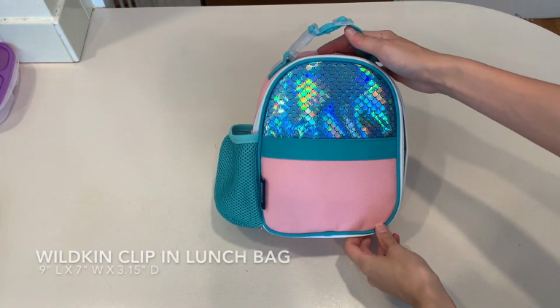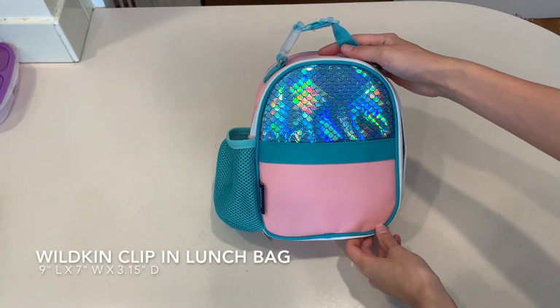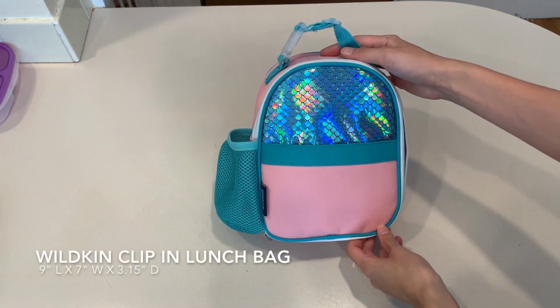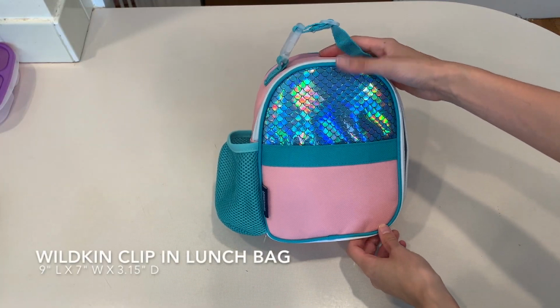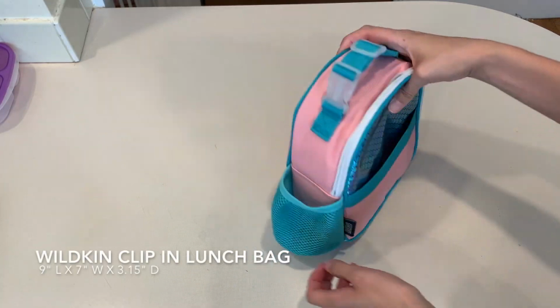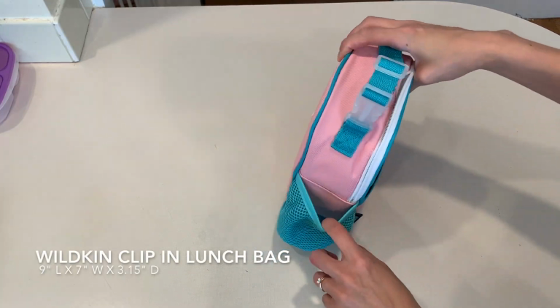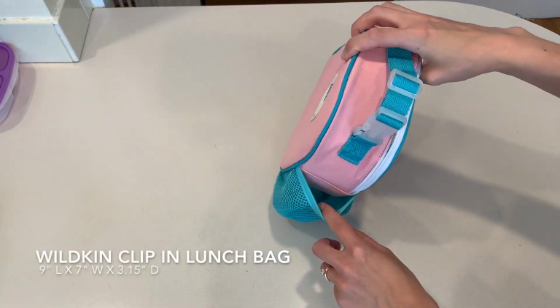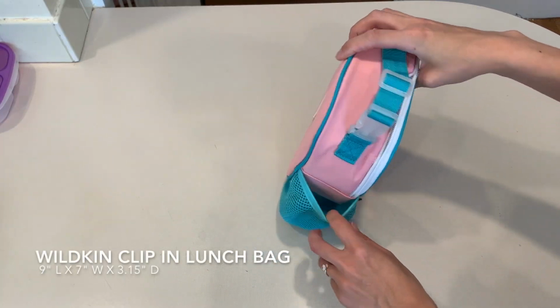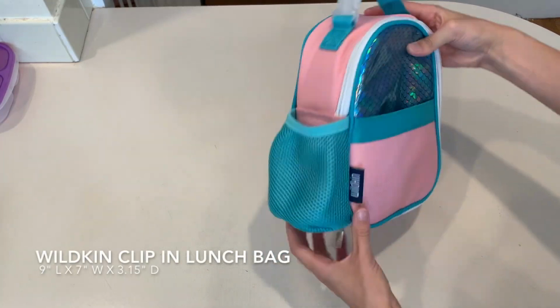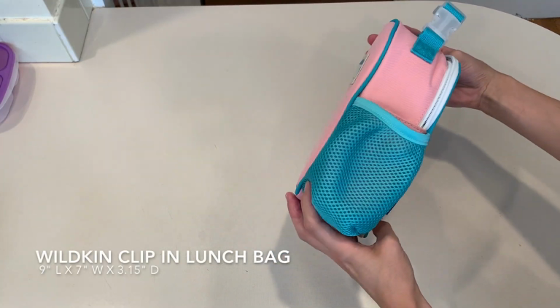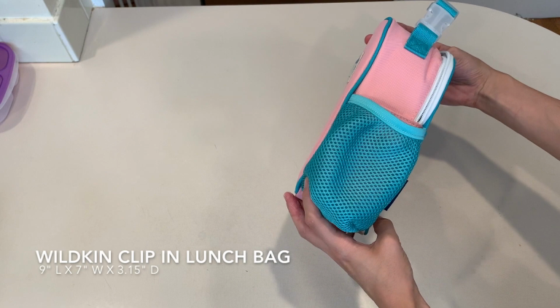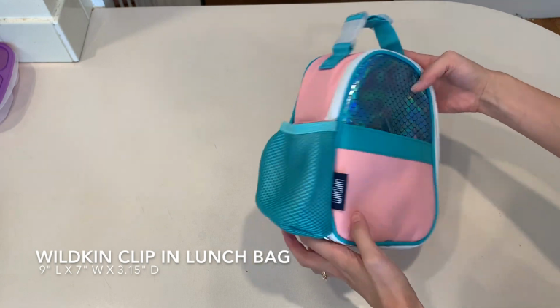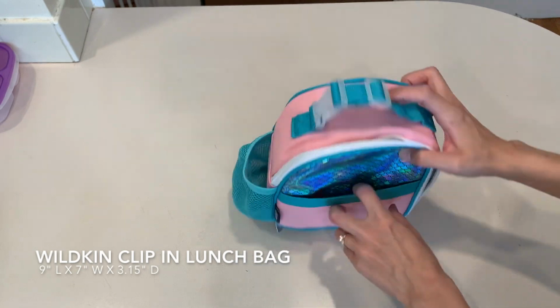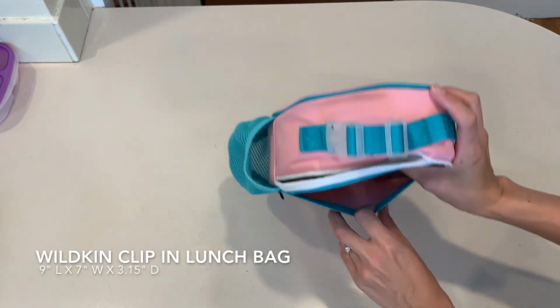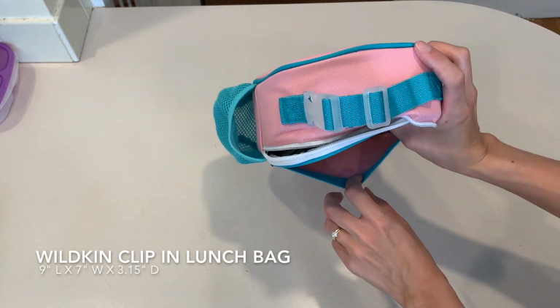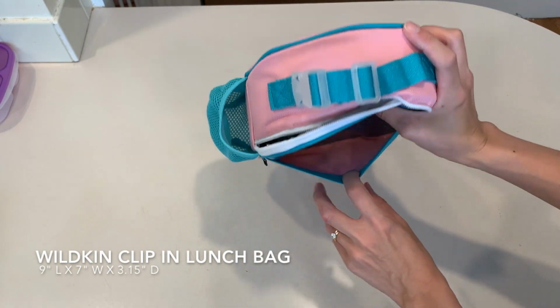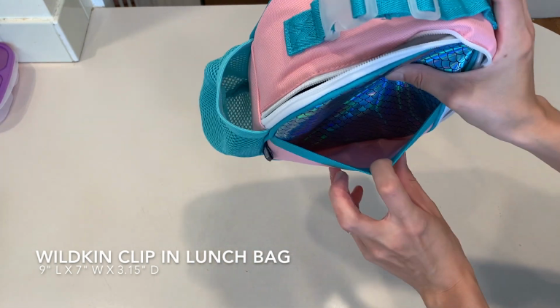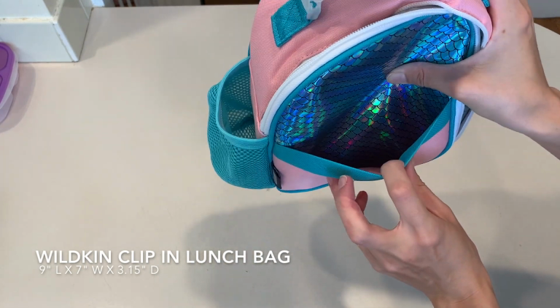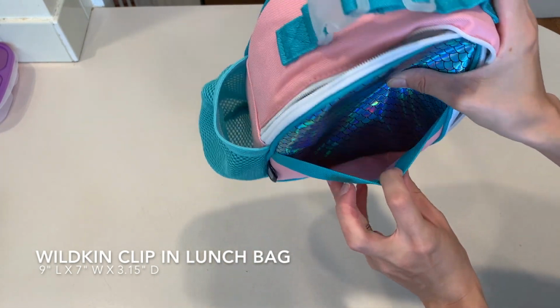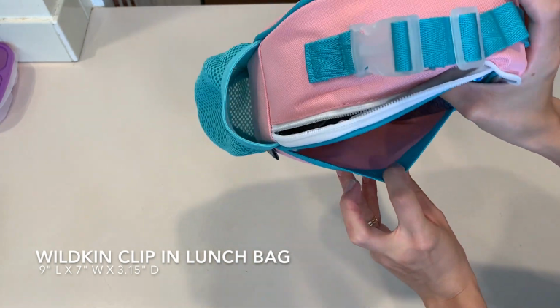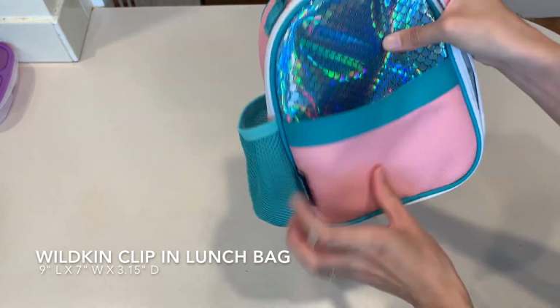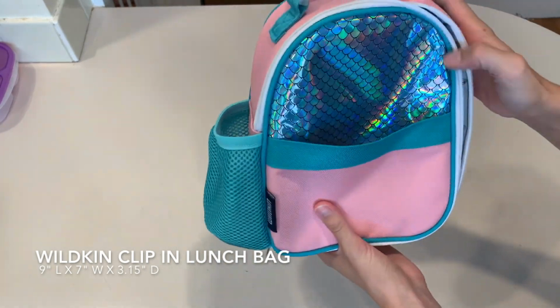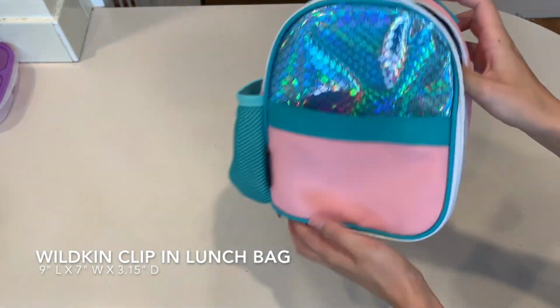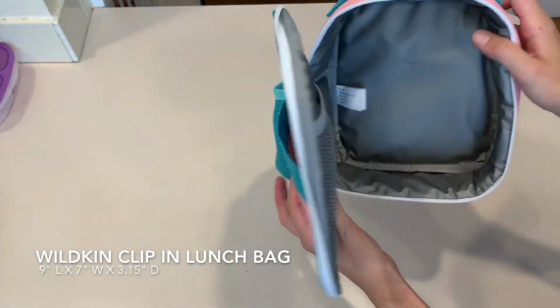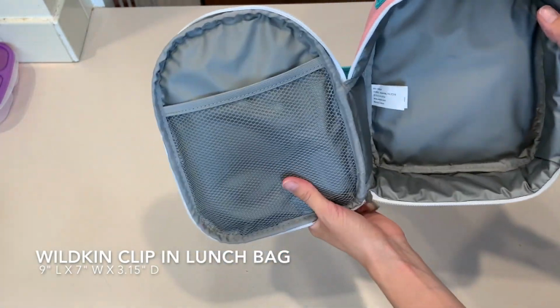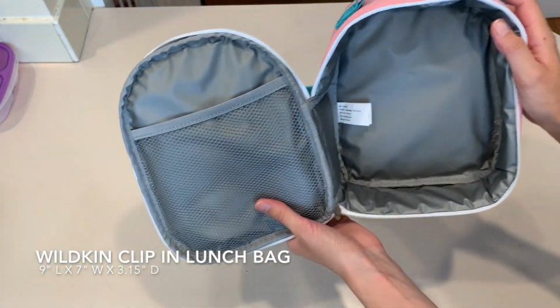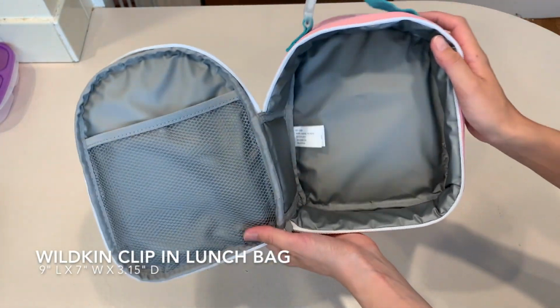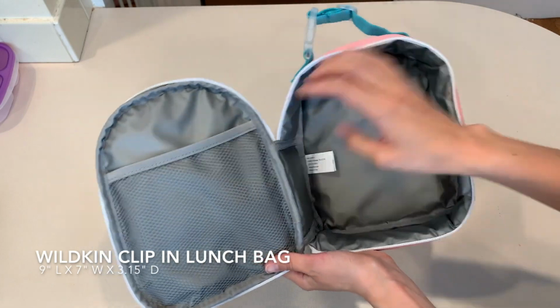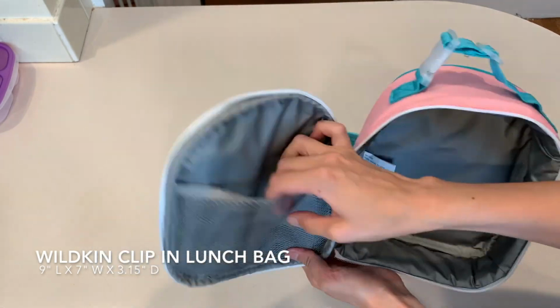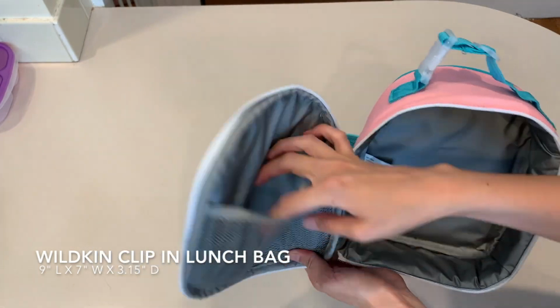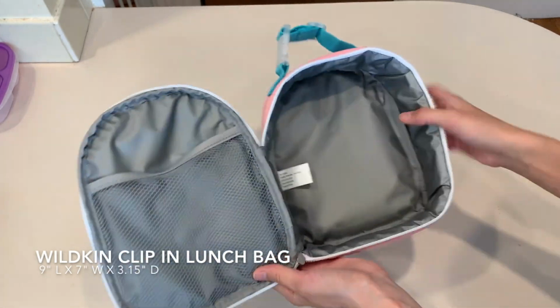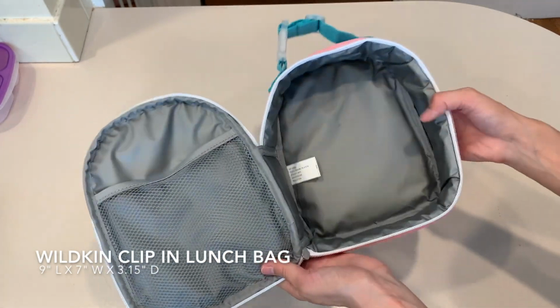The first thing I'm going to show you is the lunch bag. It has a place for a water bottle on the side and there's a pocket in the front. On the inside is another pocket where you could put a napkin and some silverware.